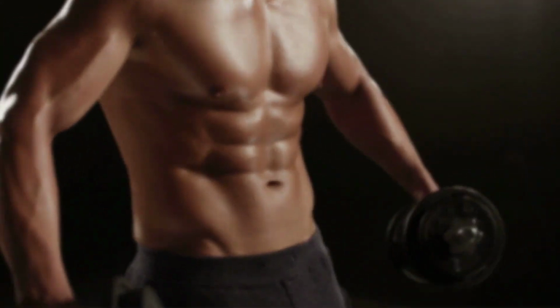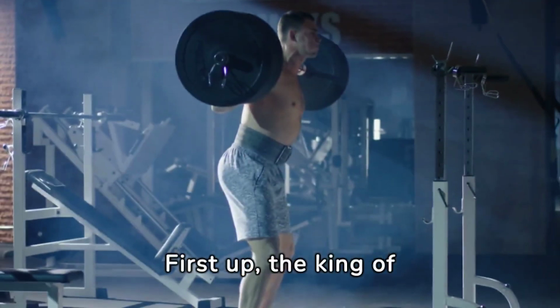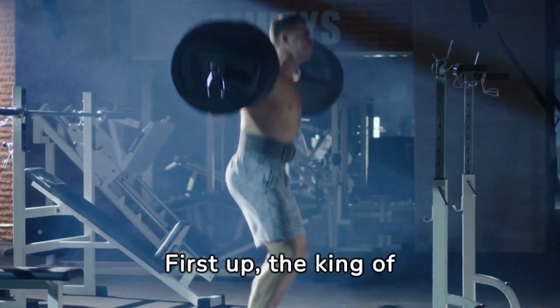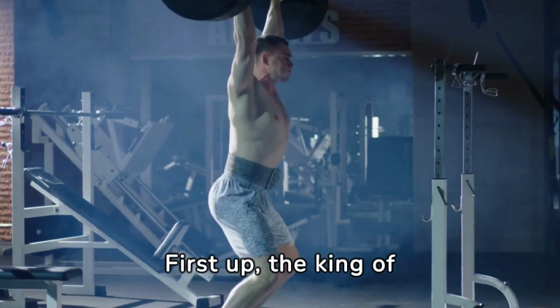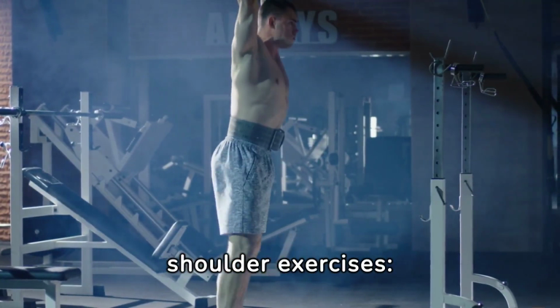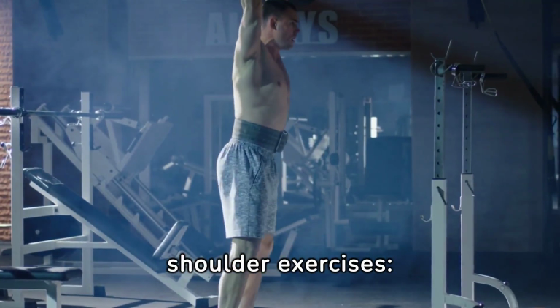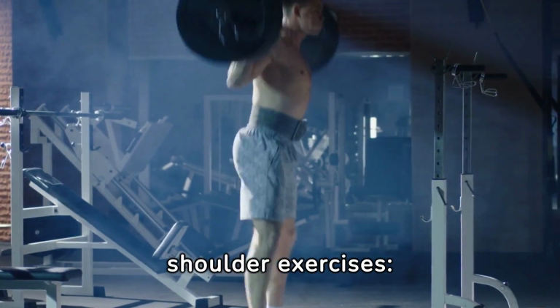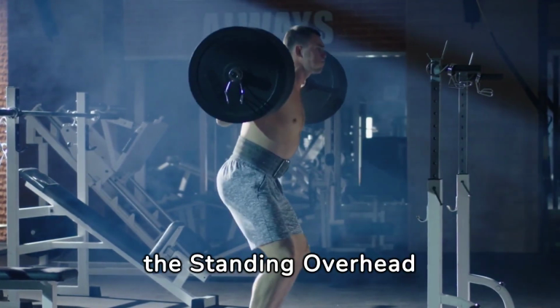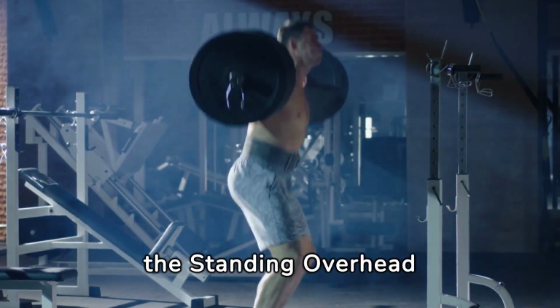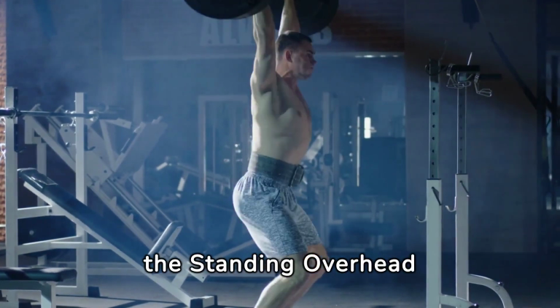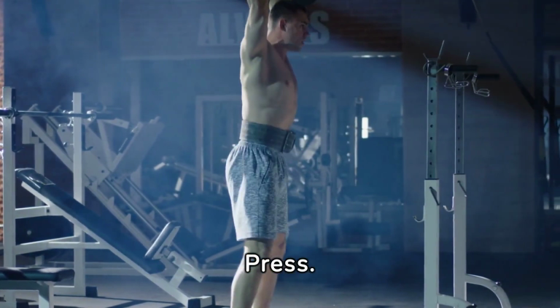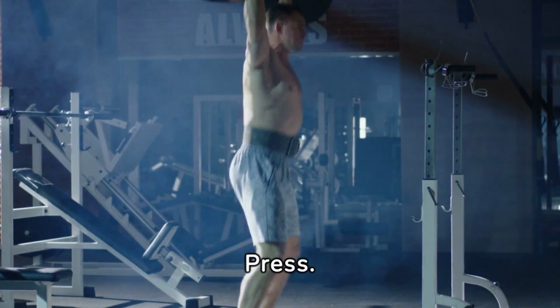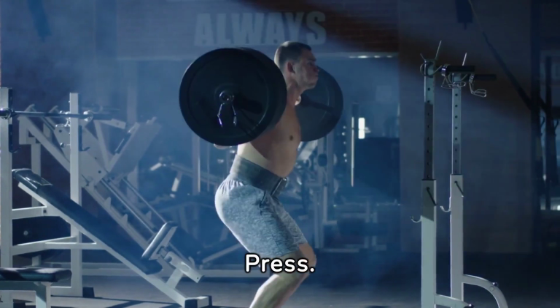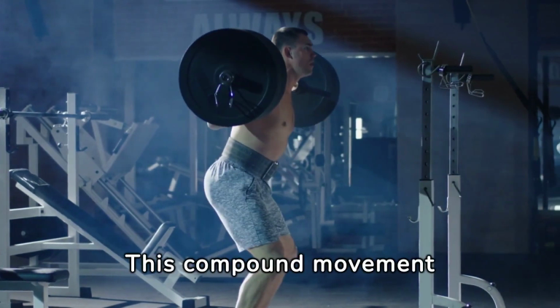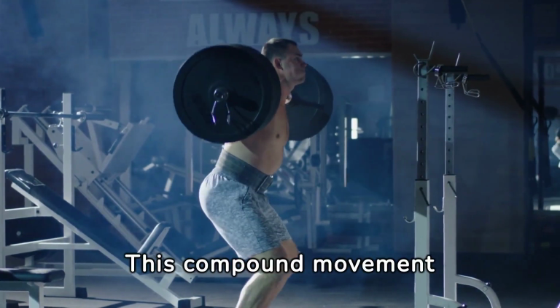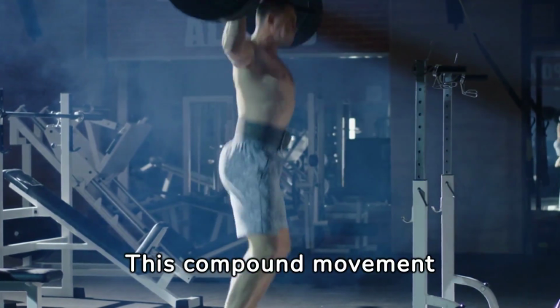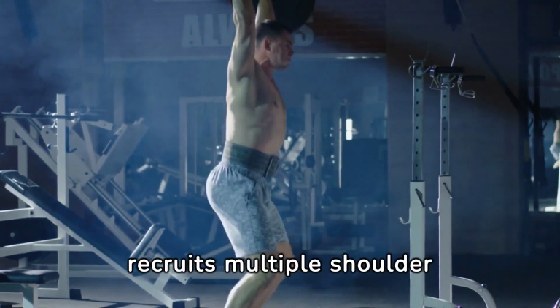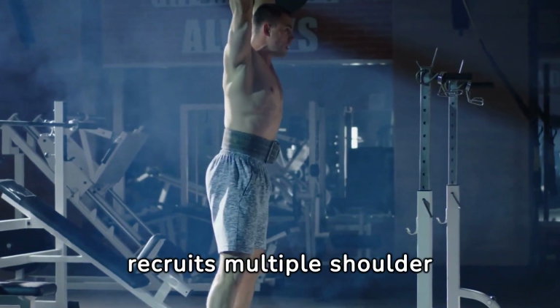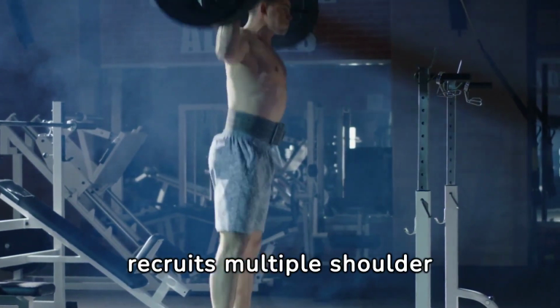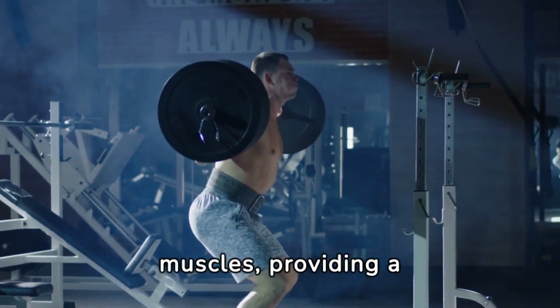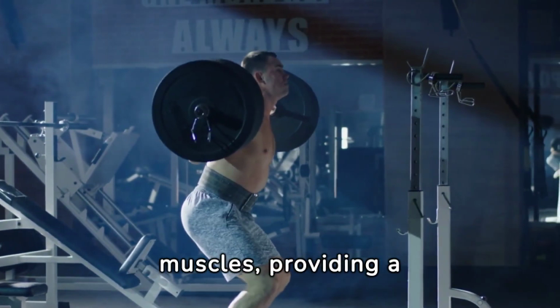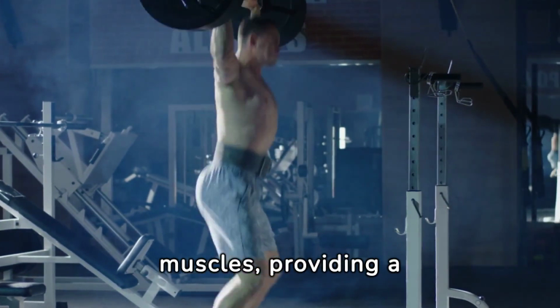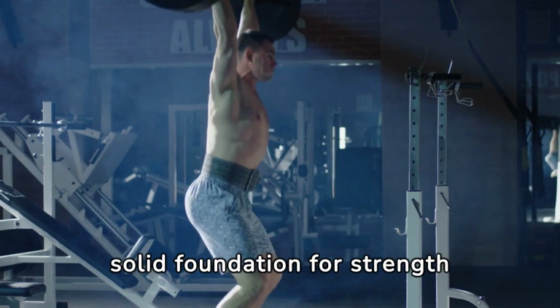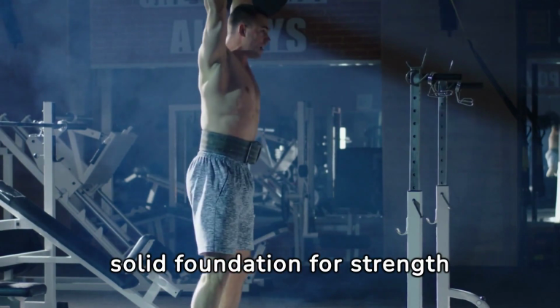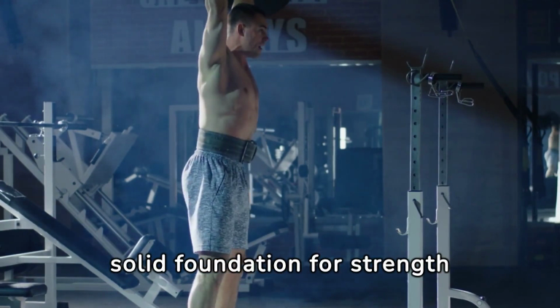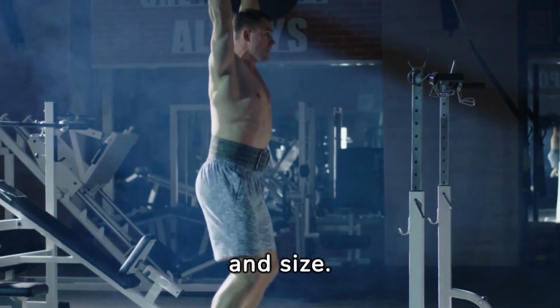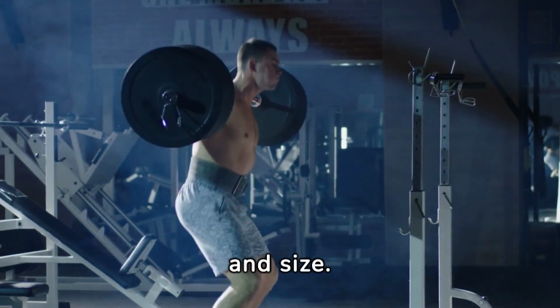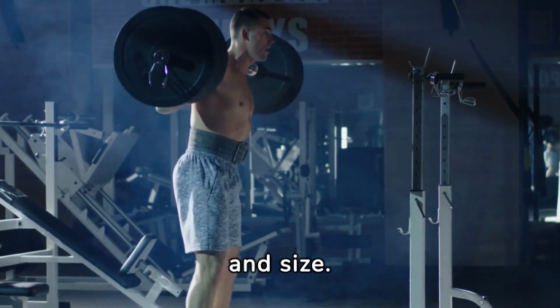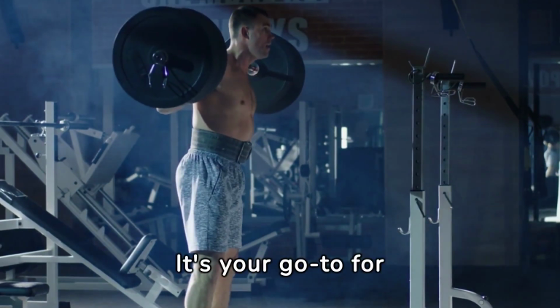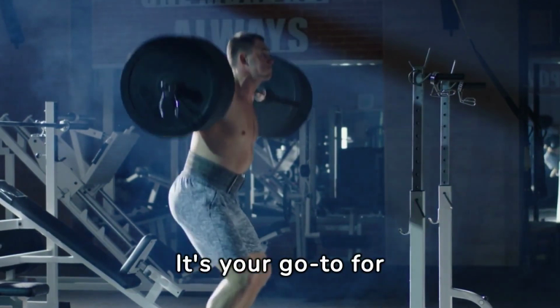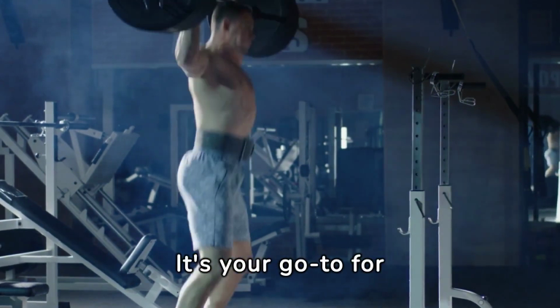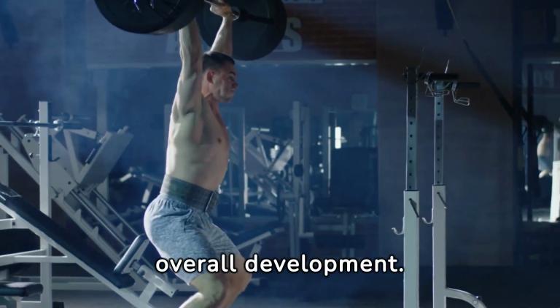First up, the king of shoulder exercises: the standing overhead press. This compound movement recruits multiple shoulder muscles, providing a solid foundation for strength and size. It's your go-to for overall development.